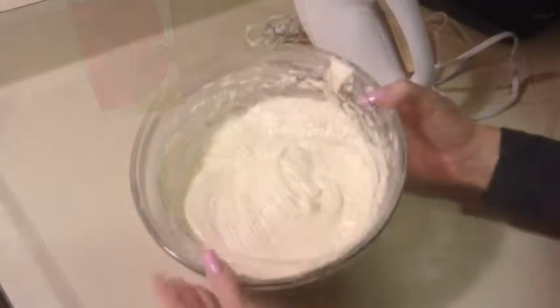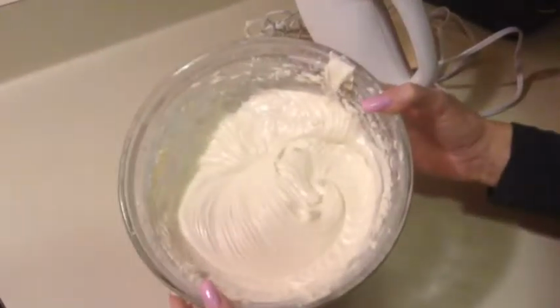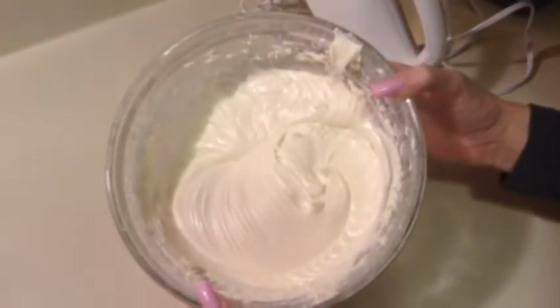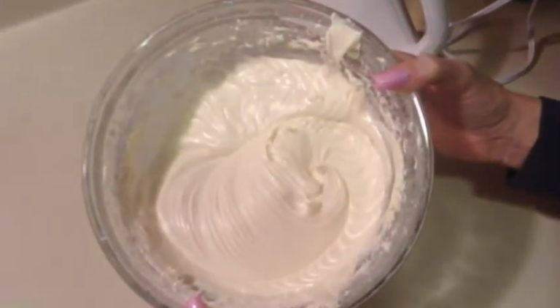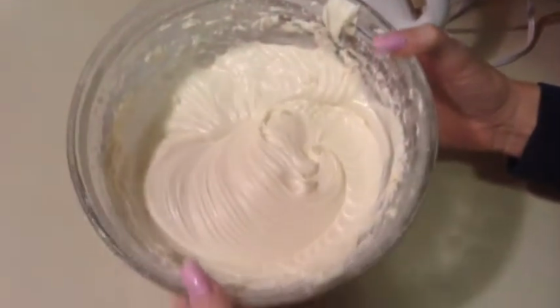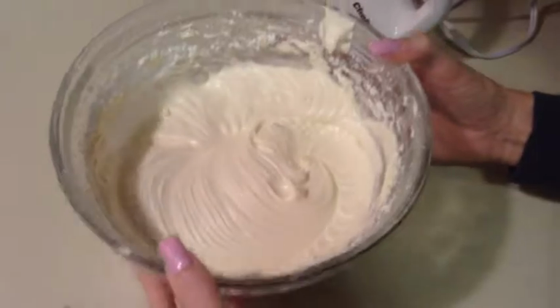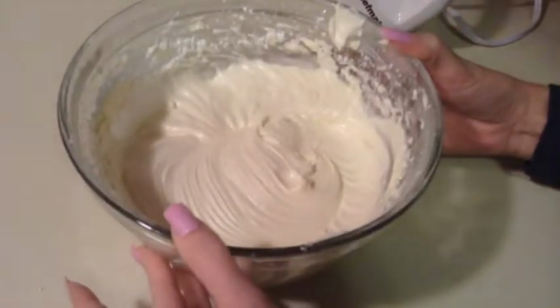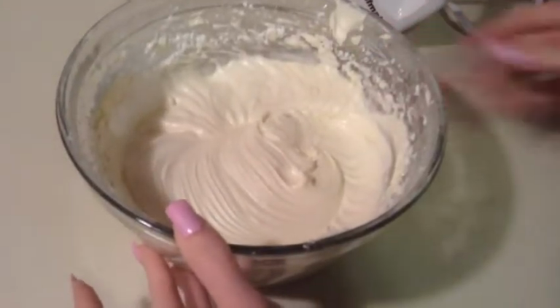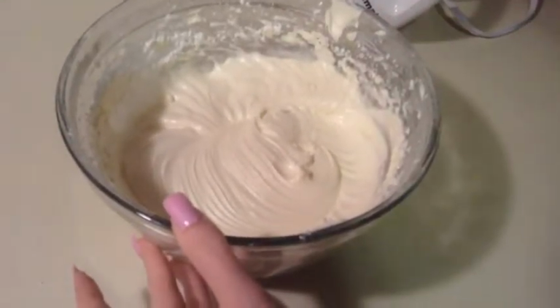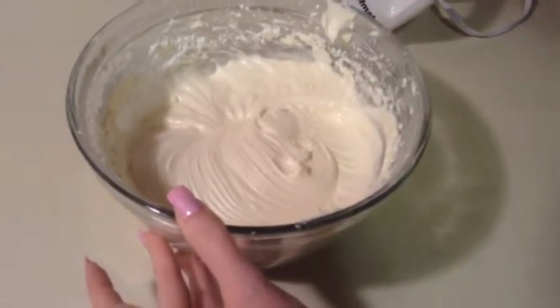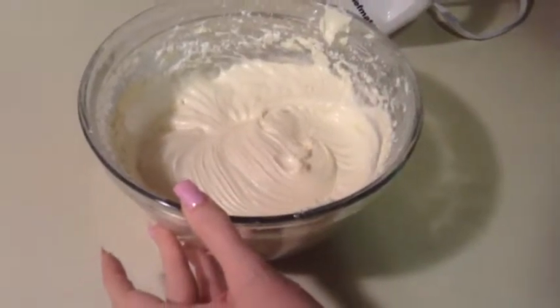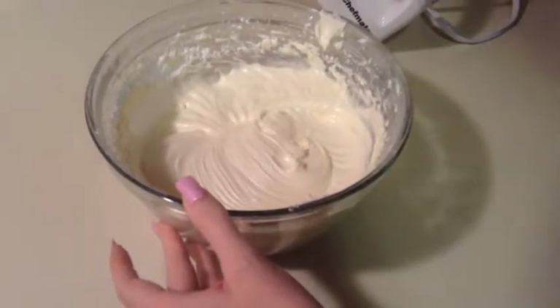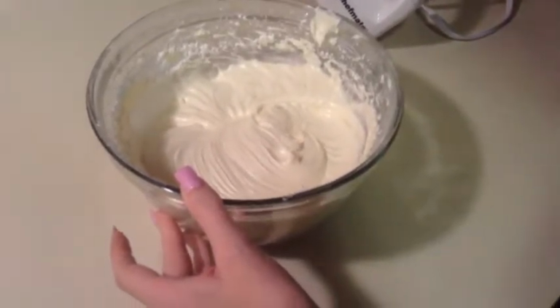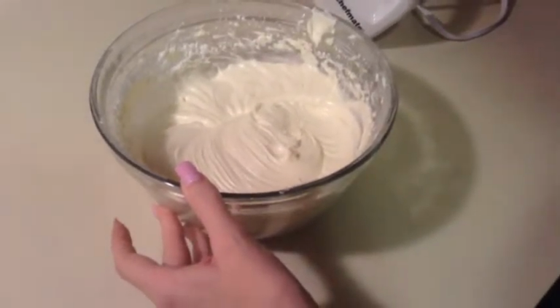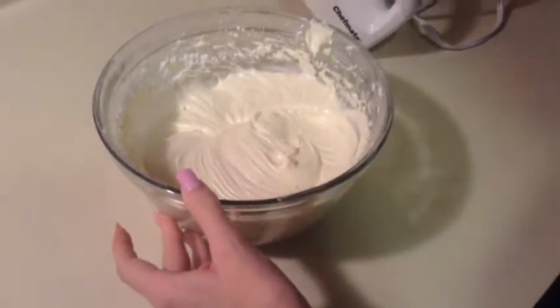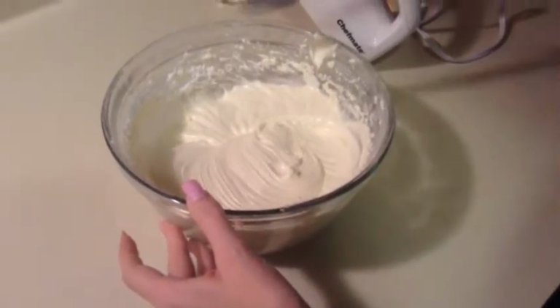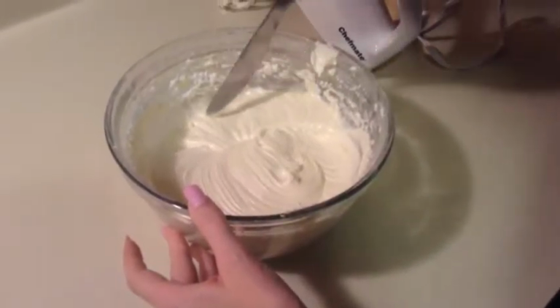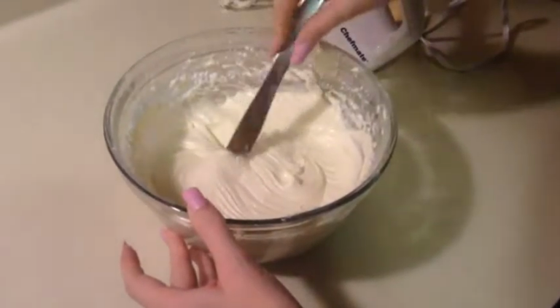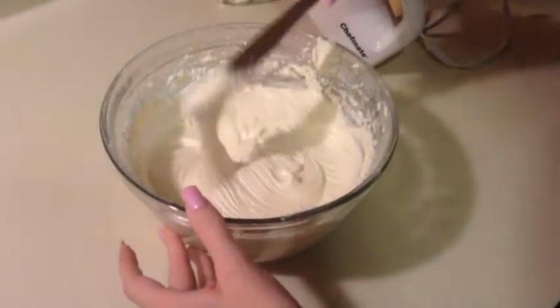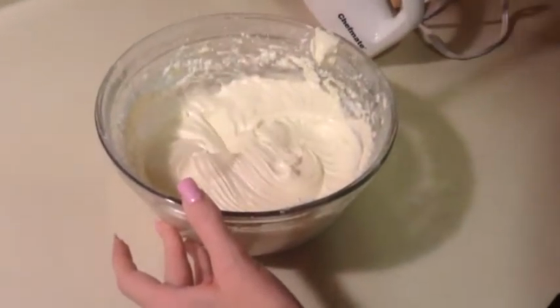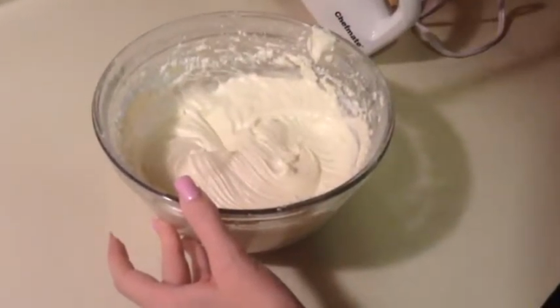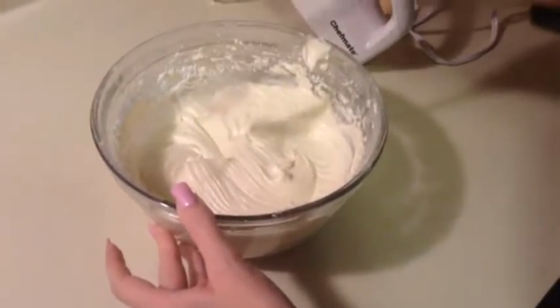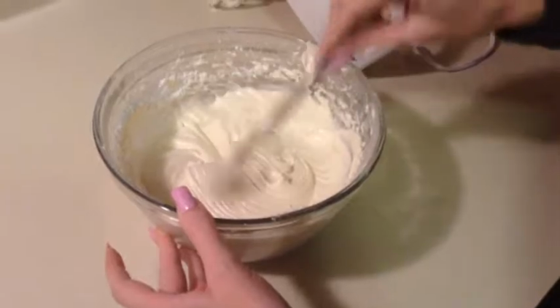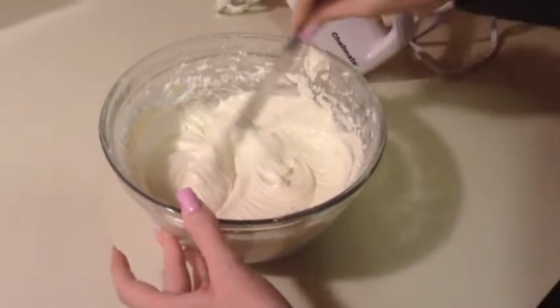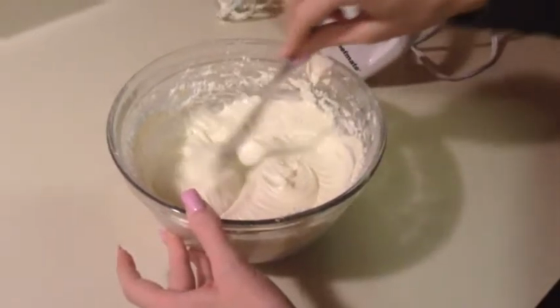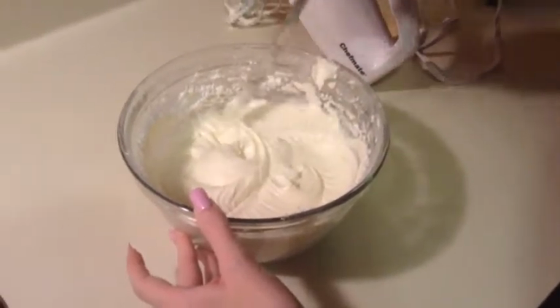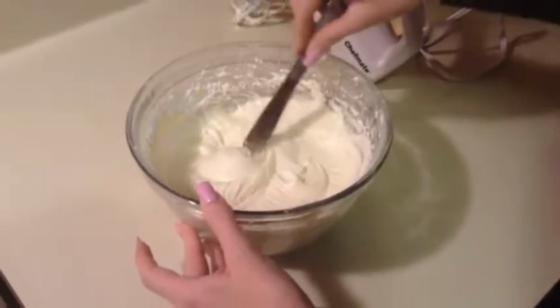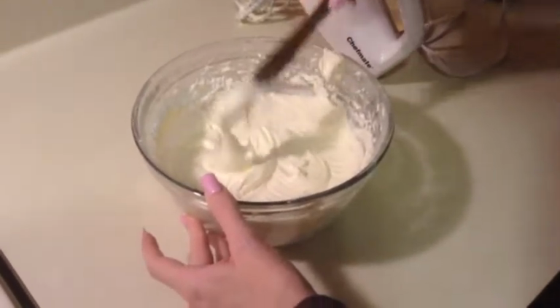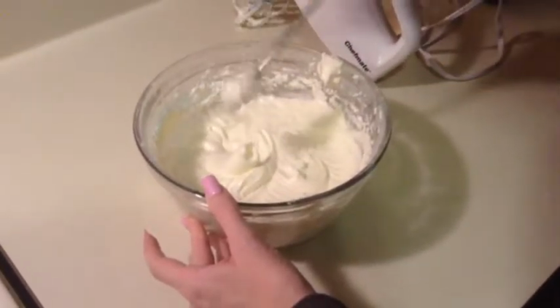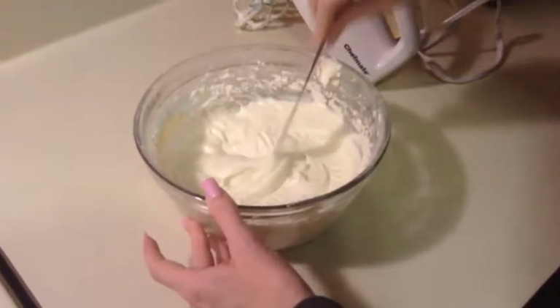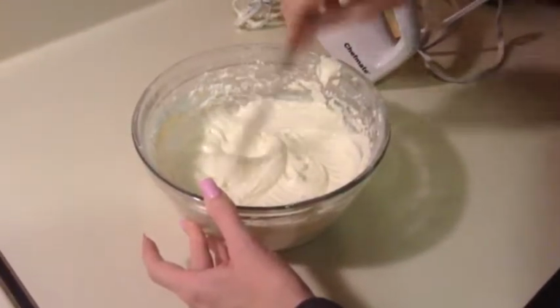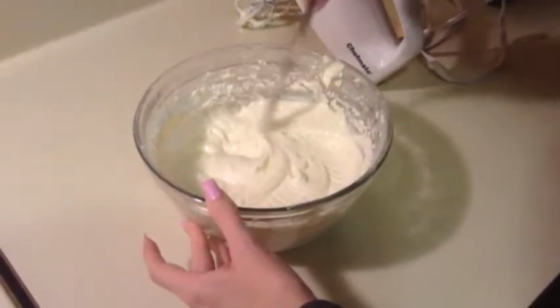This is what it looks like after I've added in a couple tablespoons of milk — it's thinner, so this will be perfect for my cinnamon rolls.